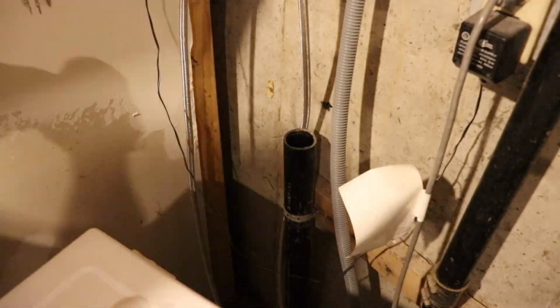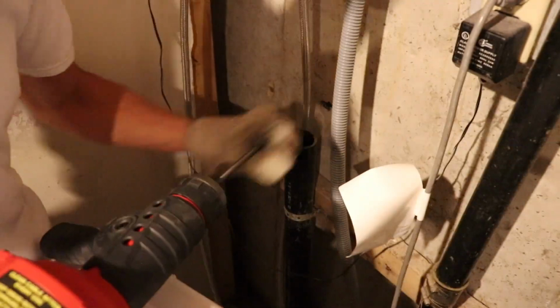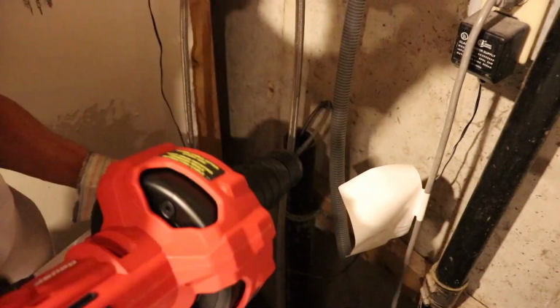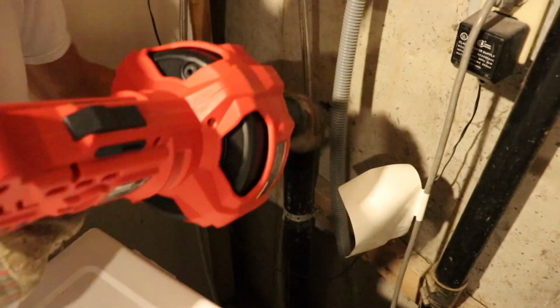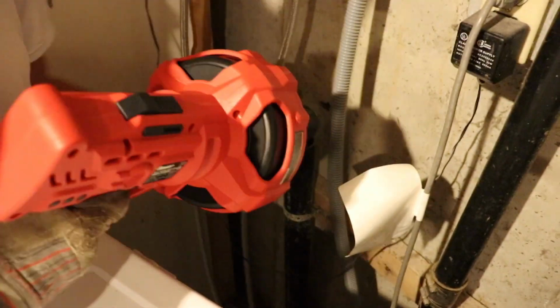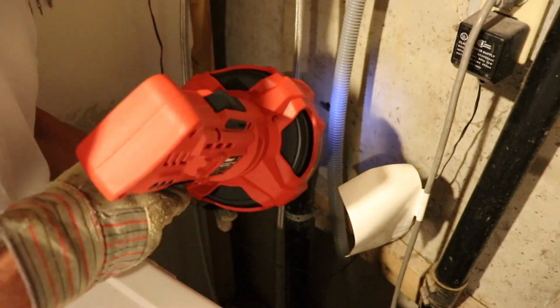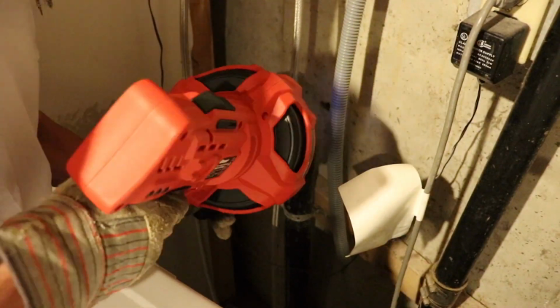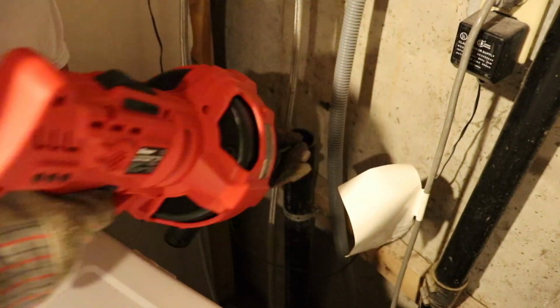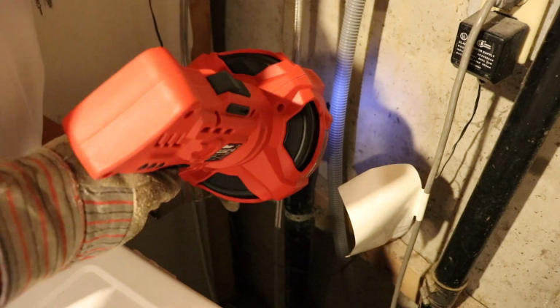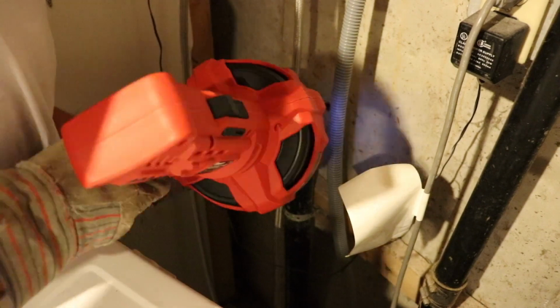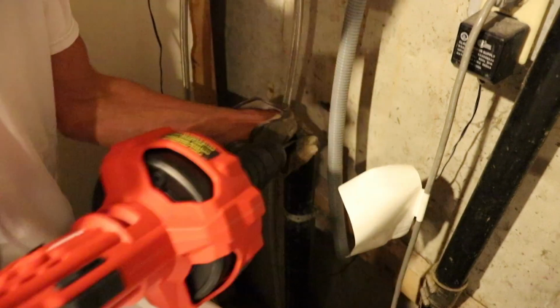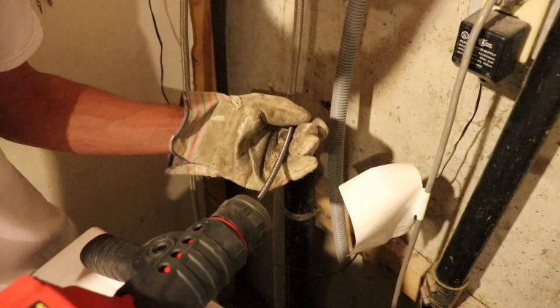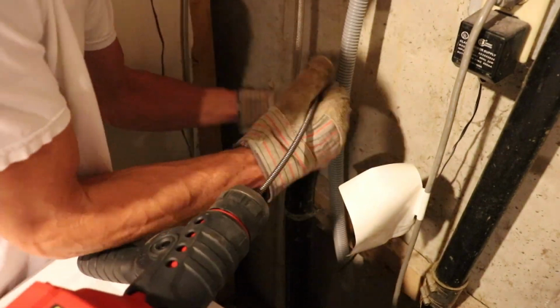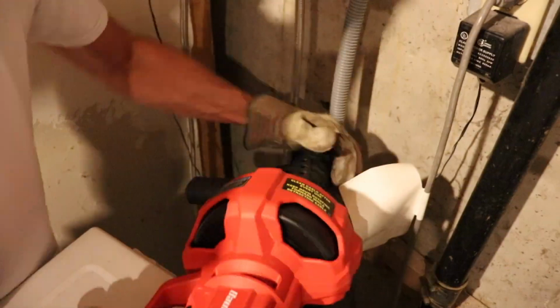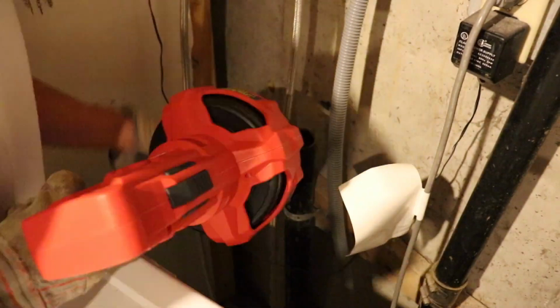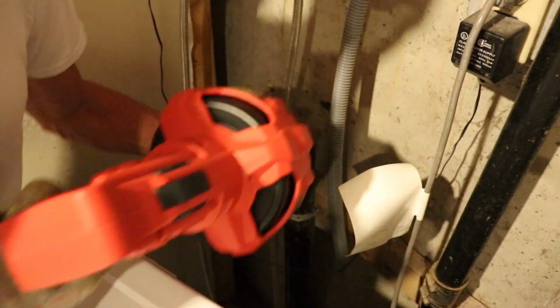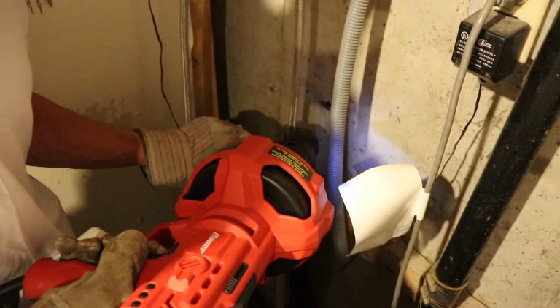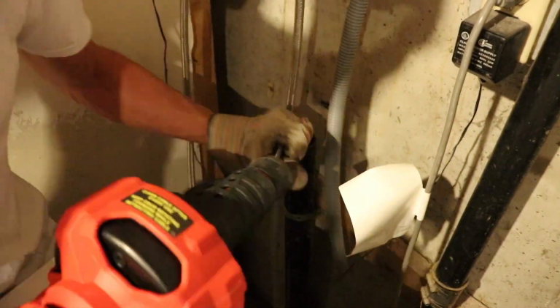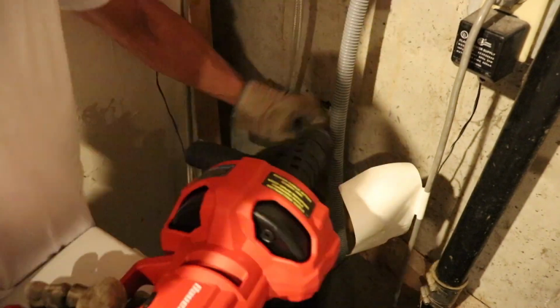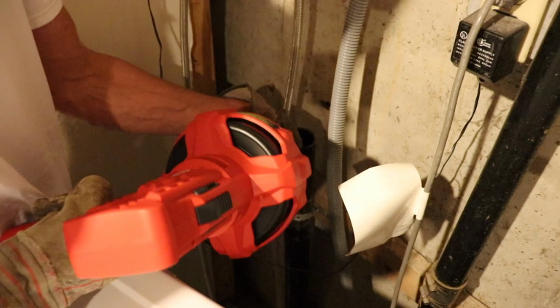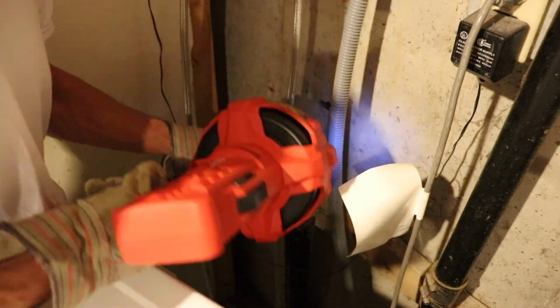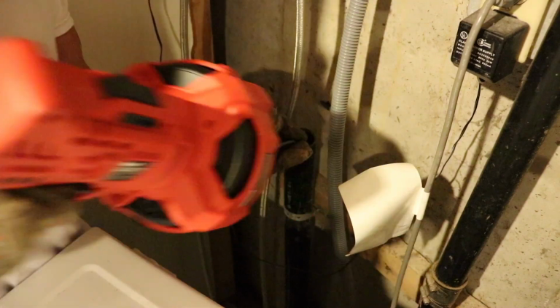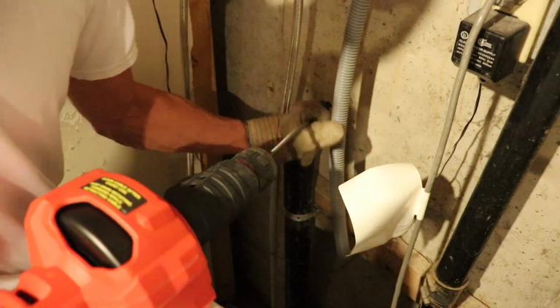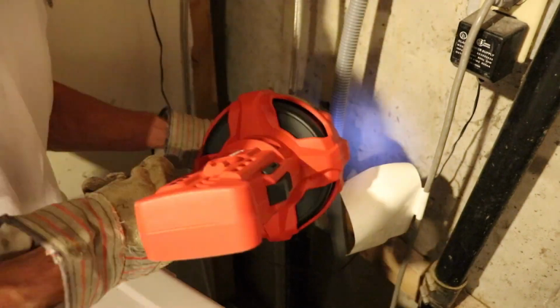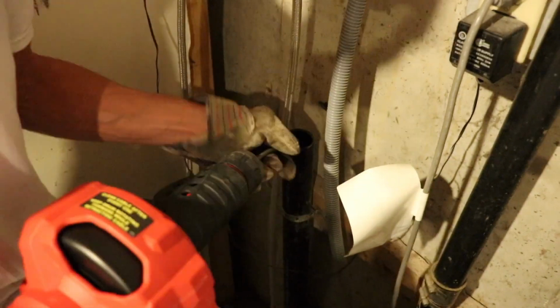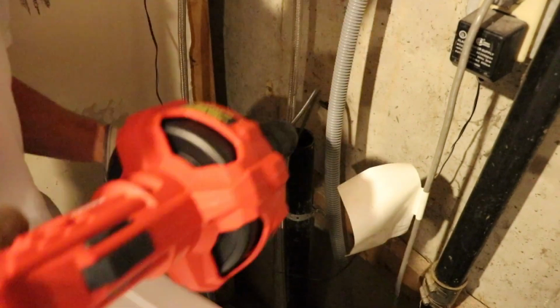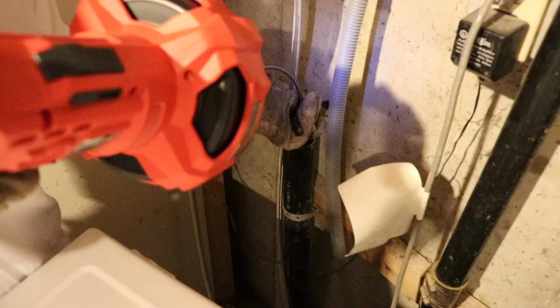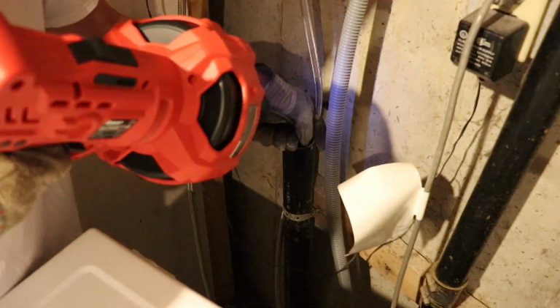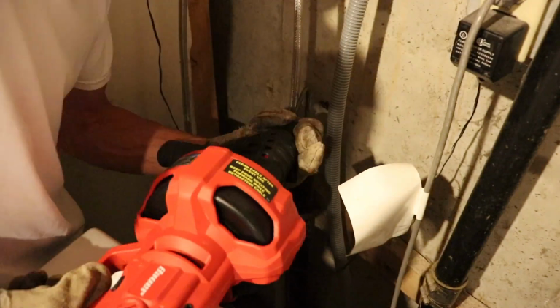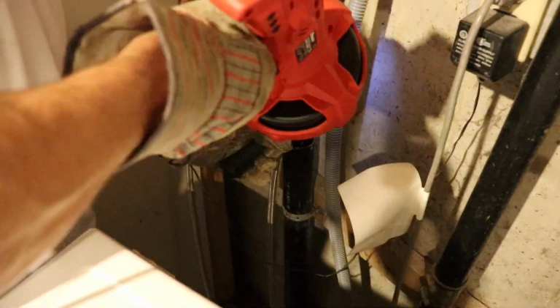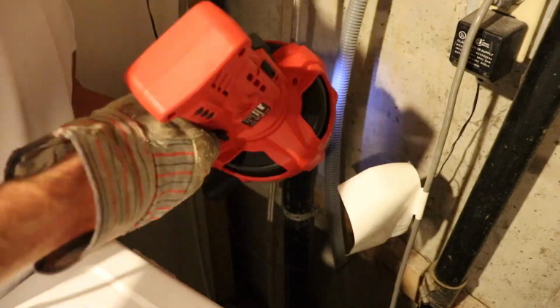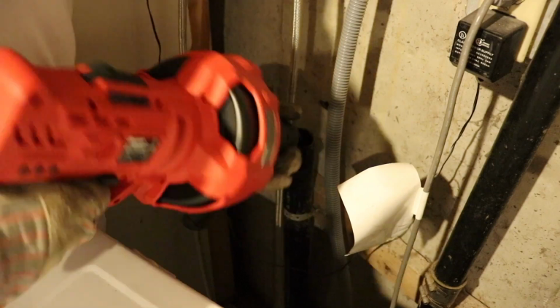I start off by running the machine down the washing machine drain line. I couldn't get it to go down into the main line off of this line because my setup has a T fitting and I keep going across the T instead of going down.